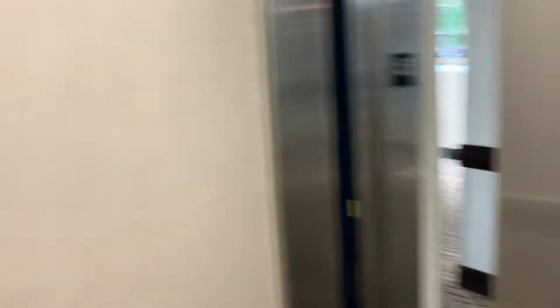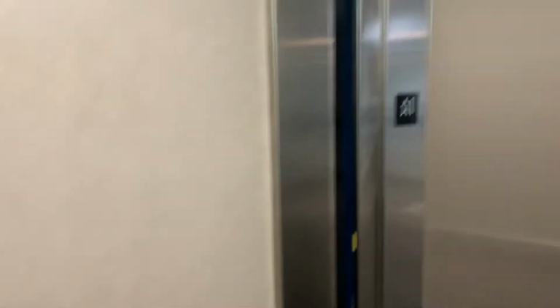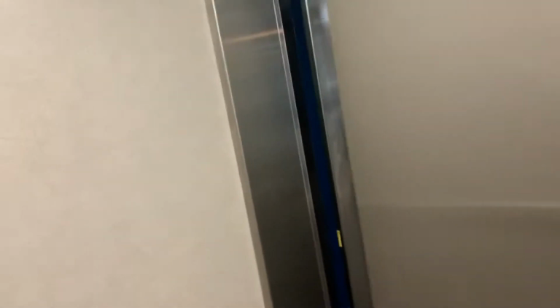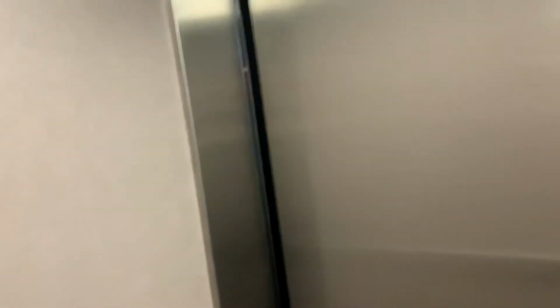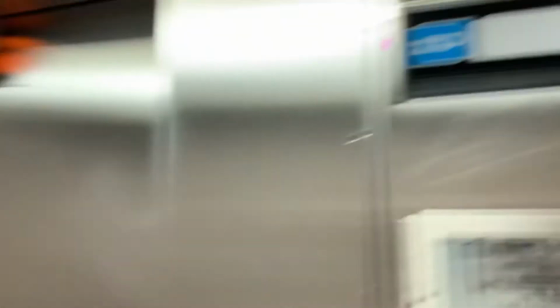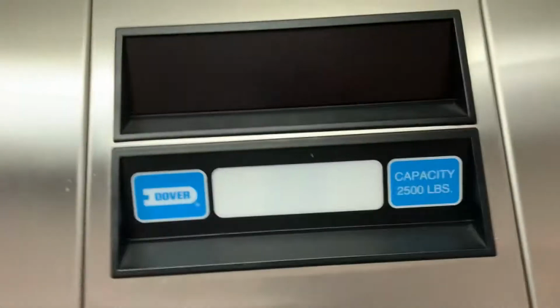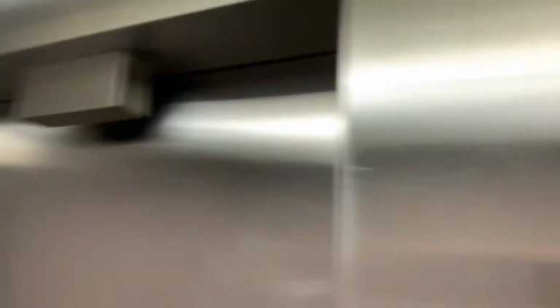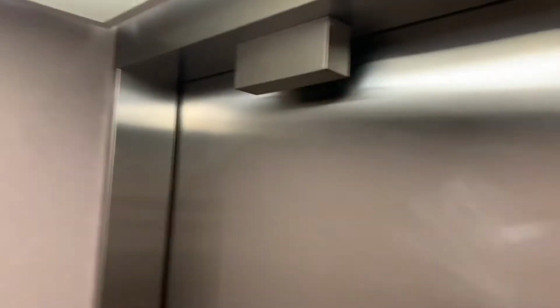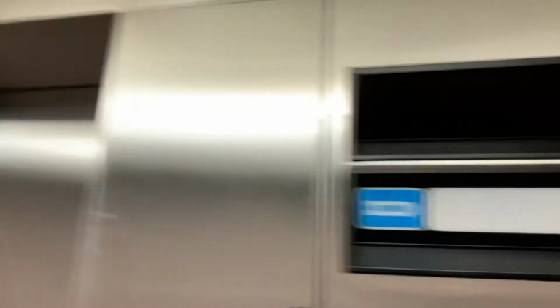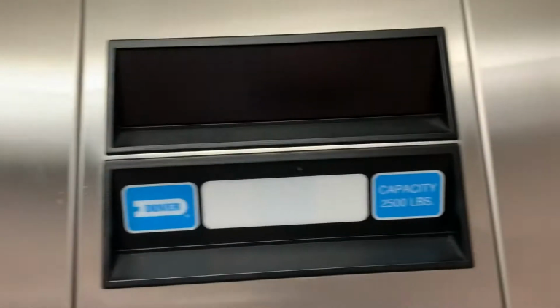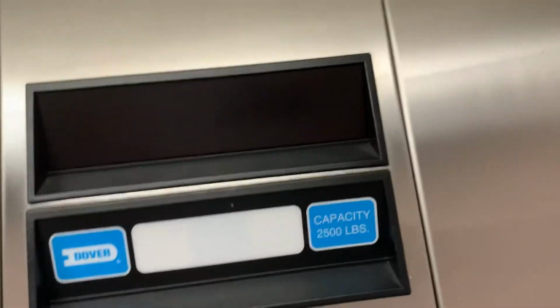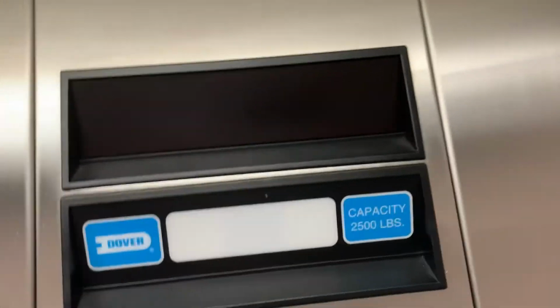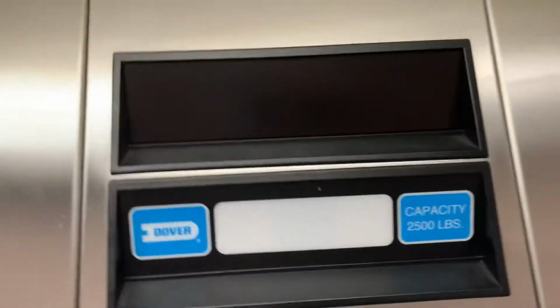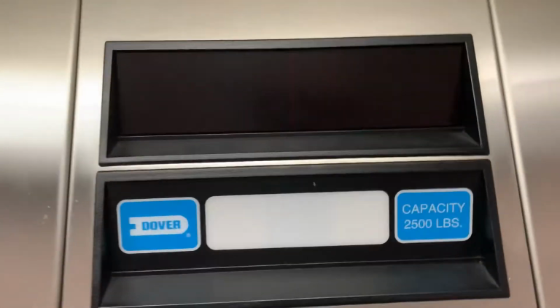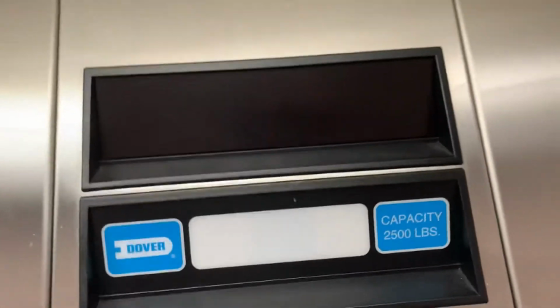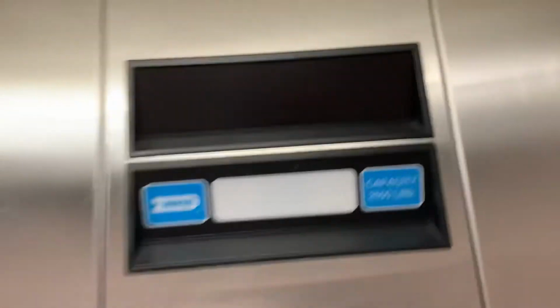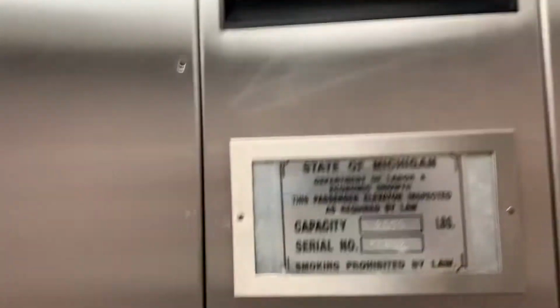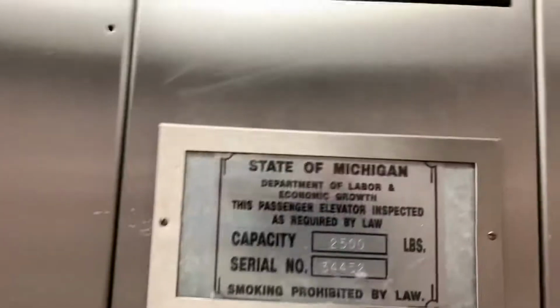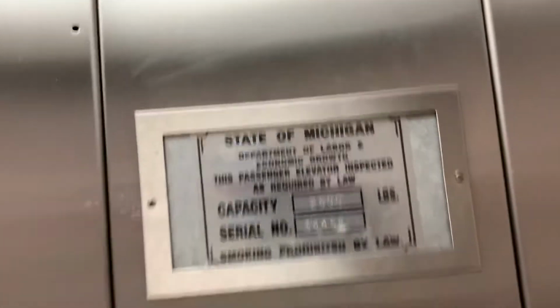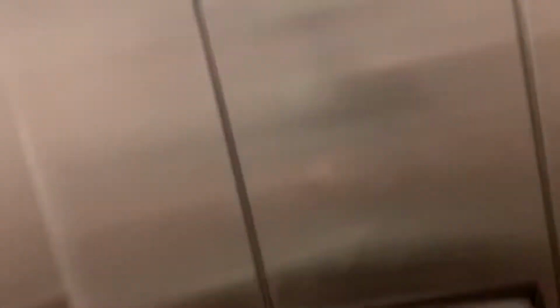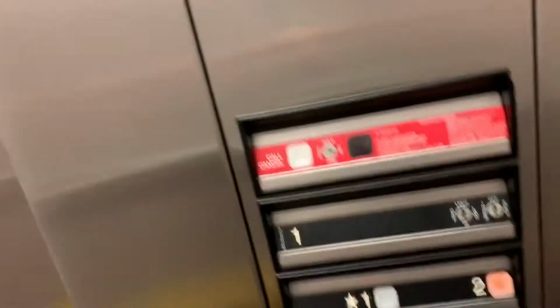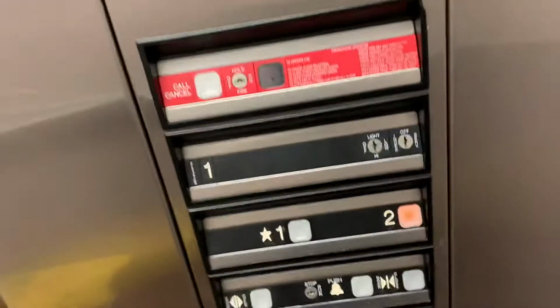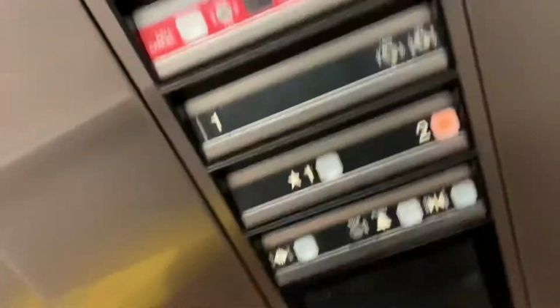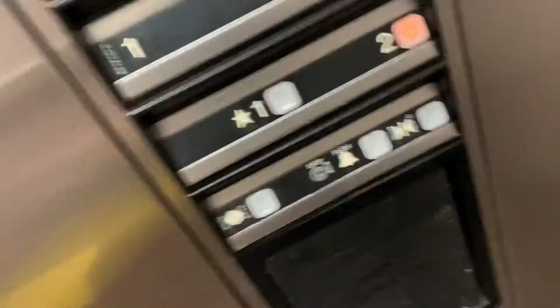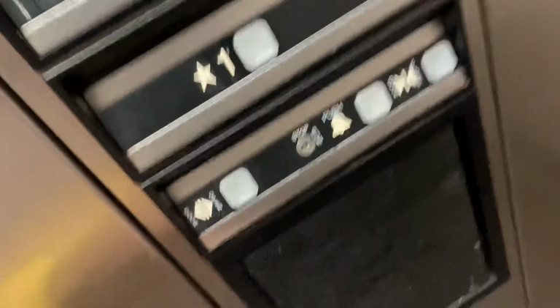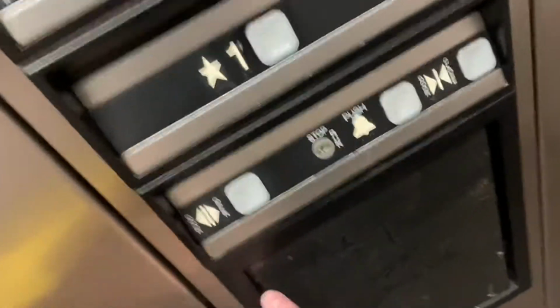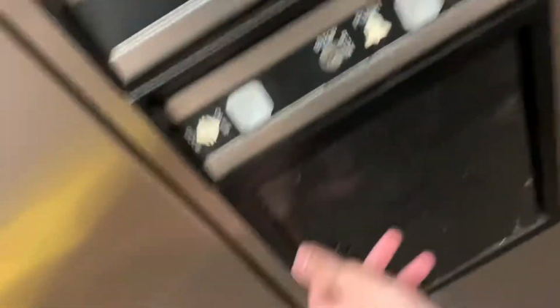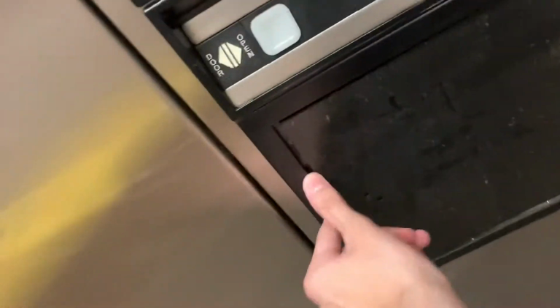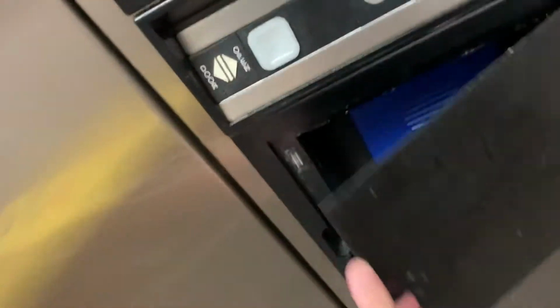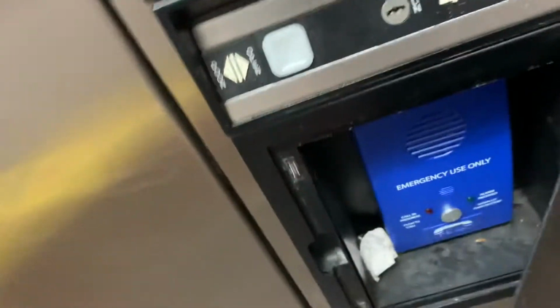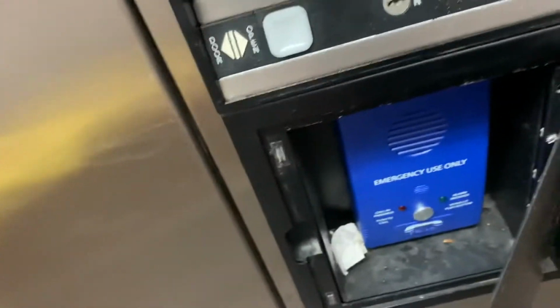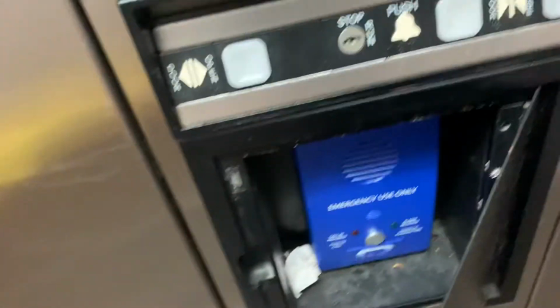All right, so here's the door — that's the main issue. Your indicator, your state plate, your fixtures, and your phone. ADA compliant.